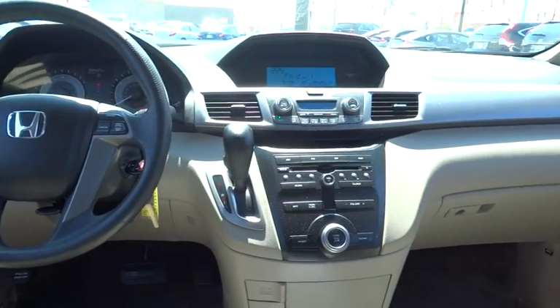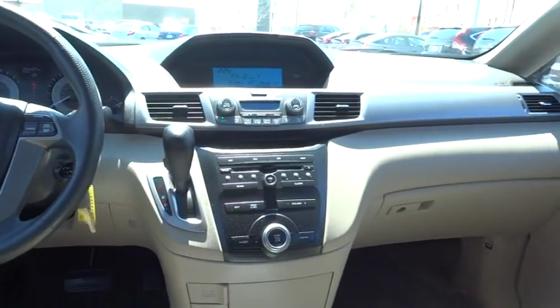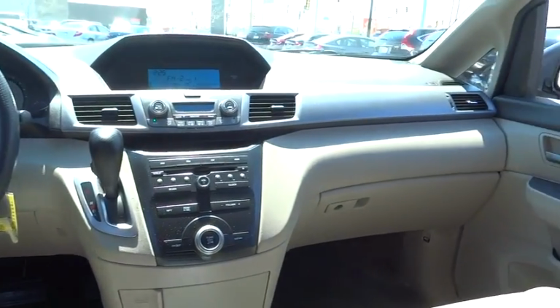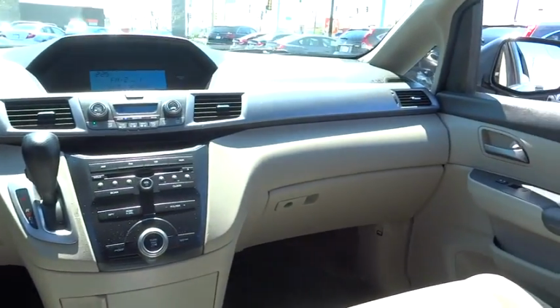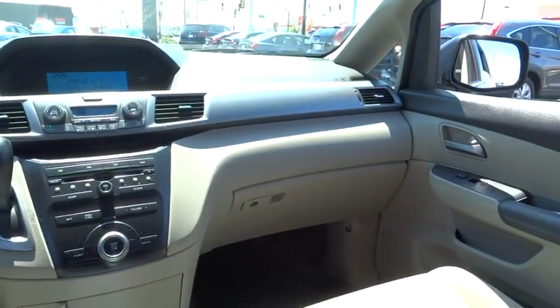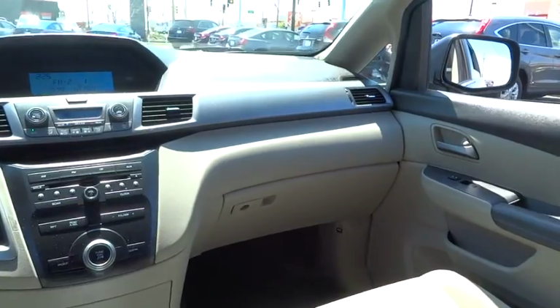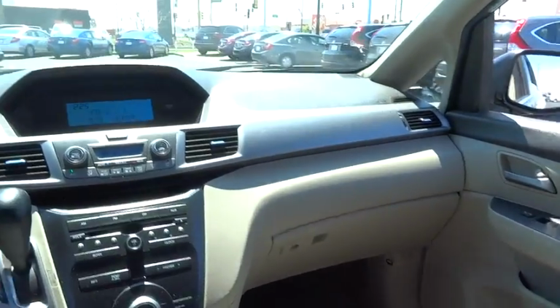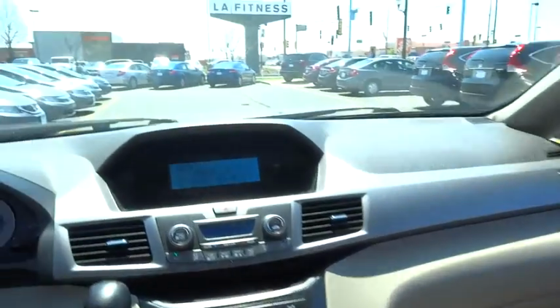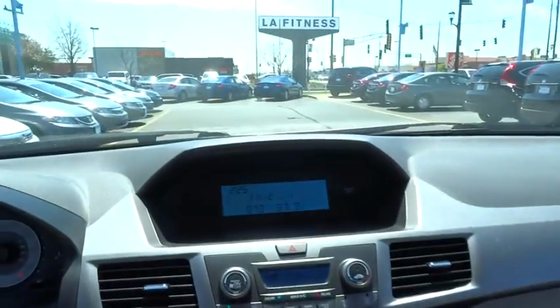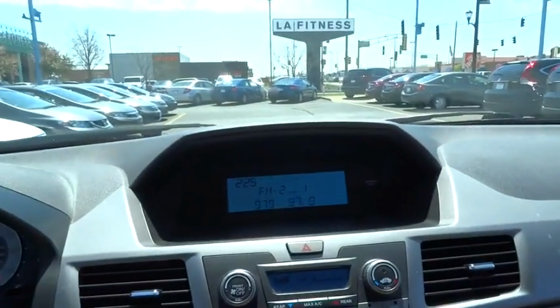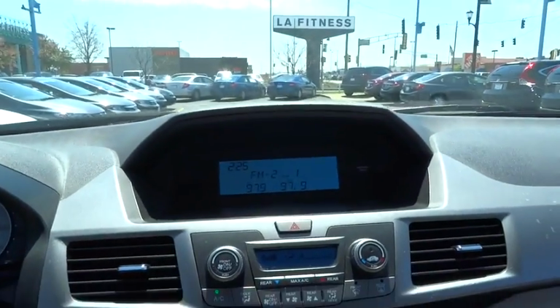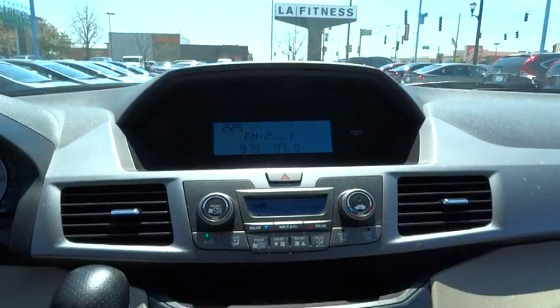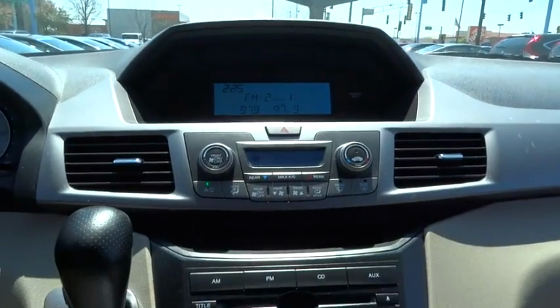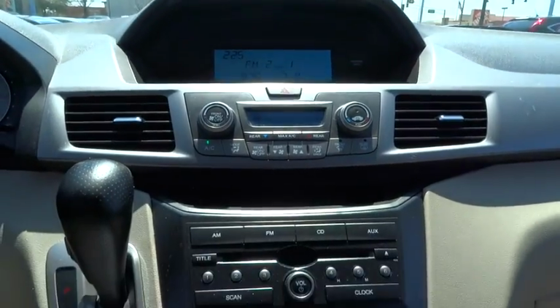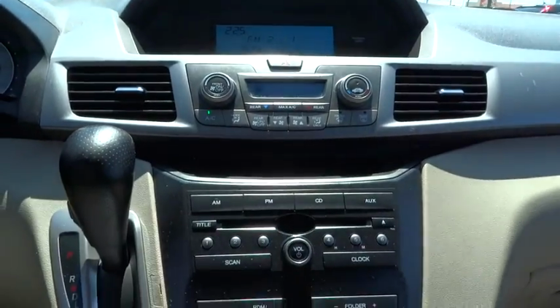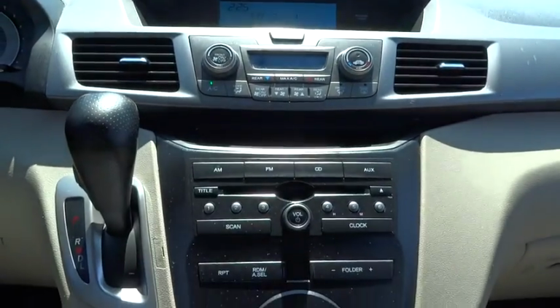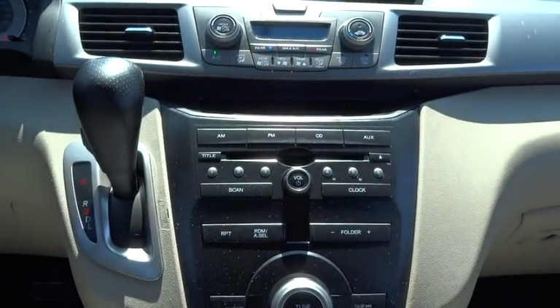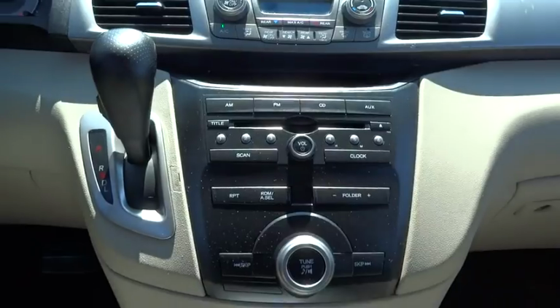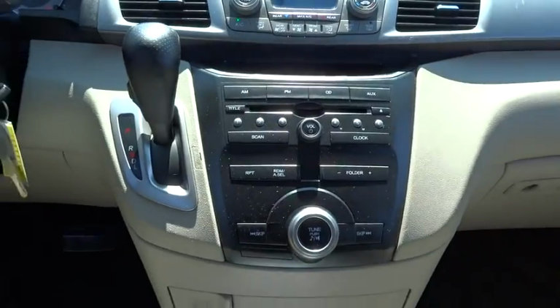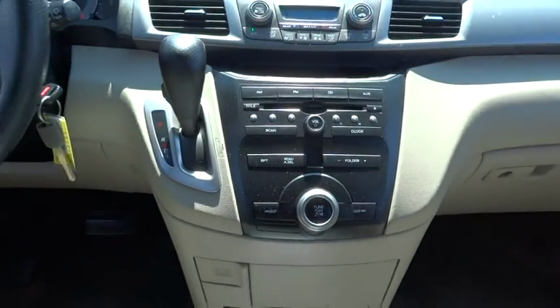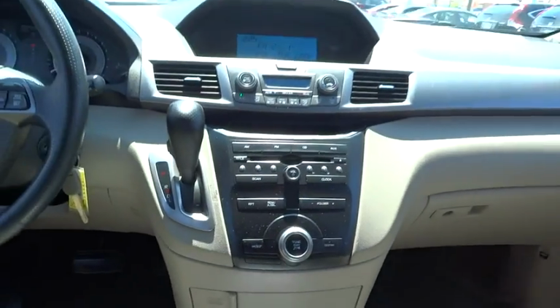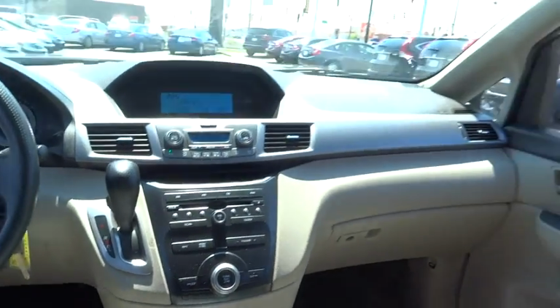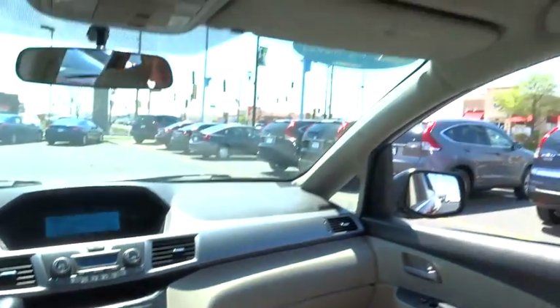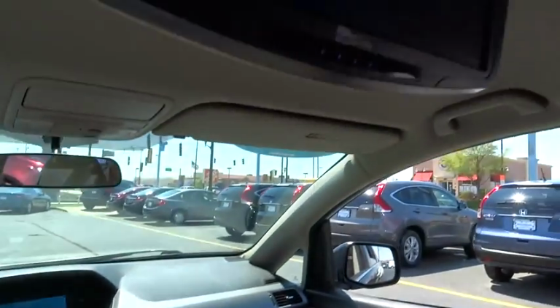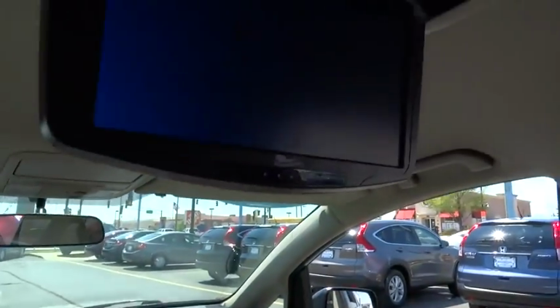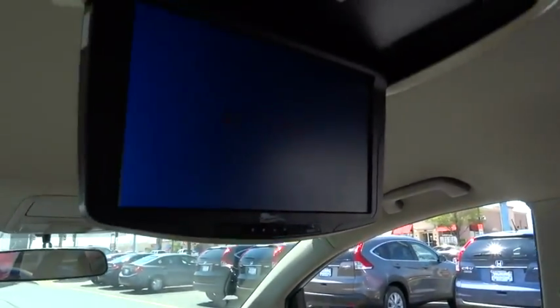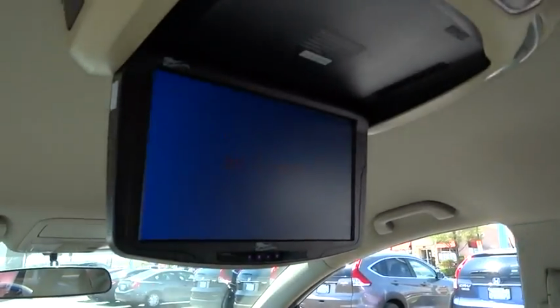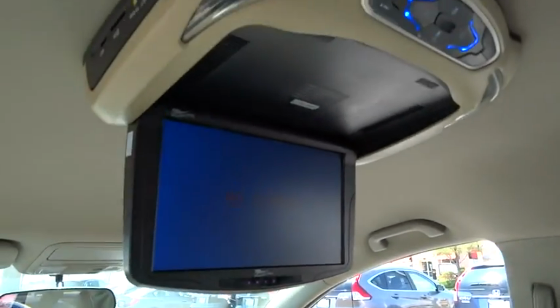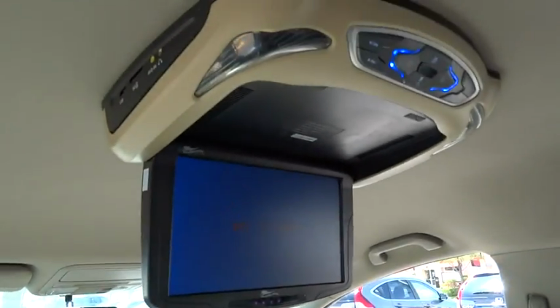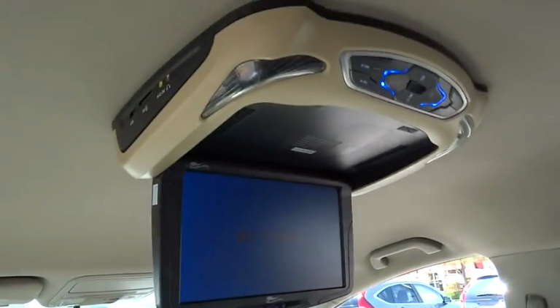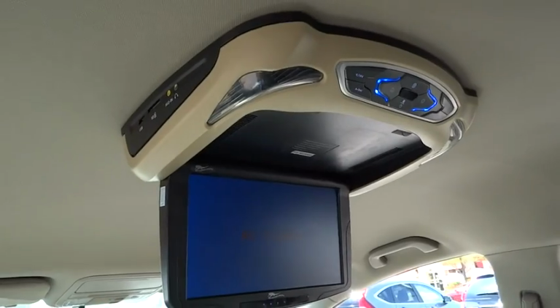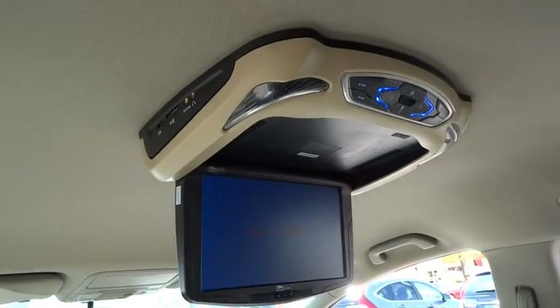FWD, bucket seats, CD player, trip computer, power door locks, passenger airbag. This vehicle offers reliability and good looks at a great price. So come in and take a test drive today.